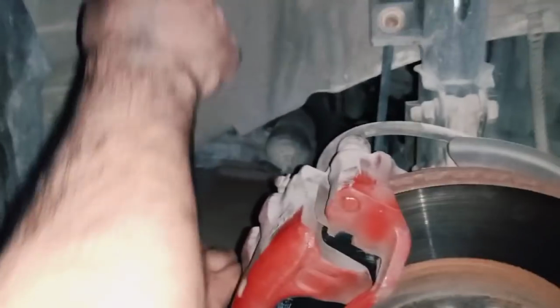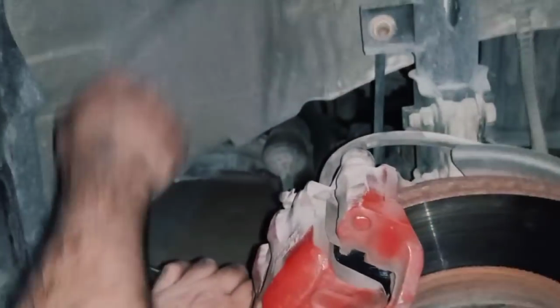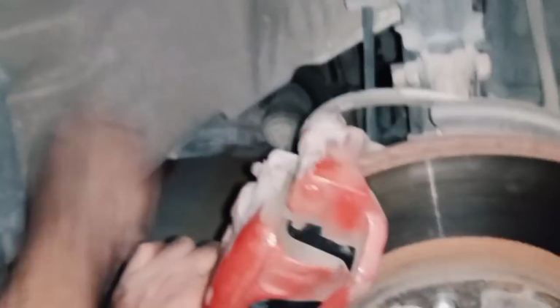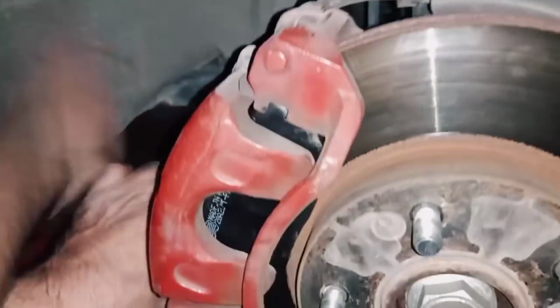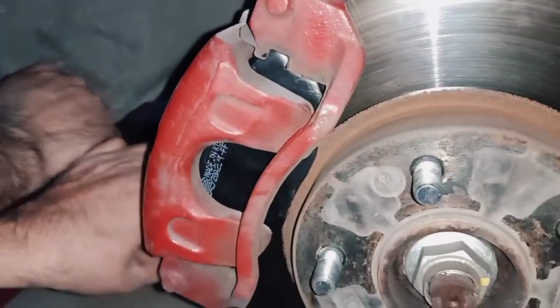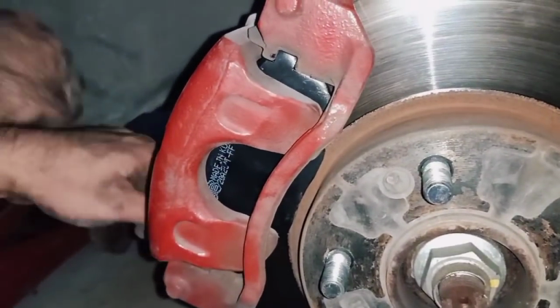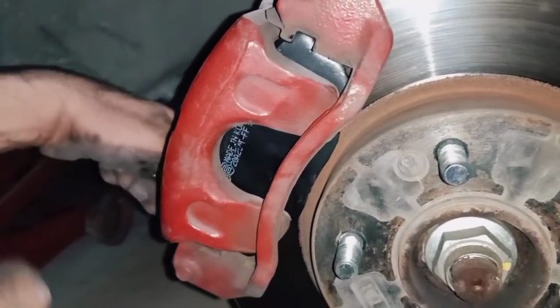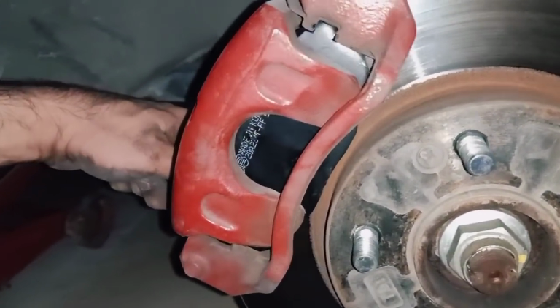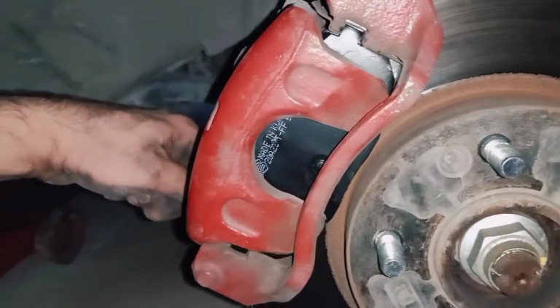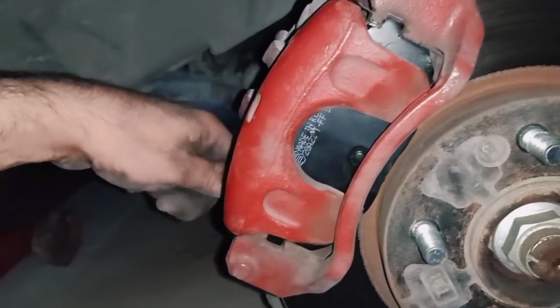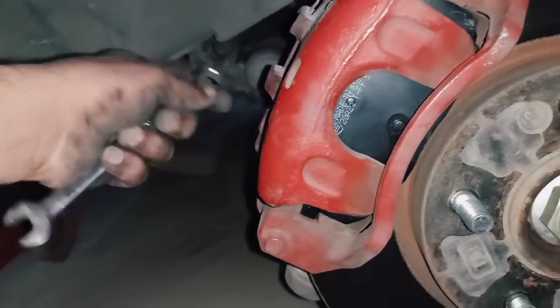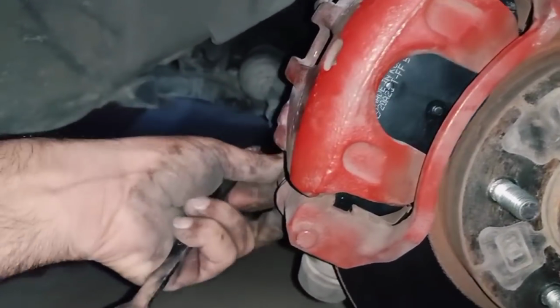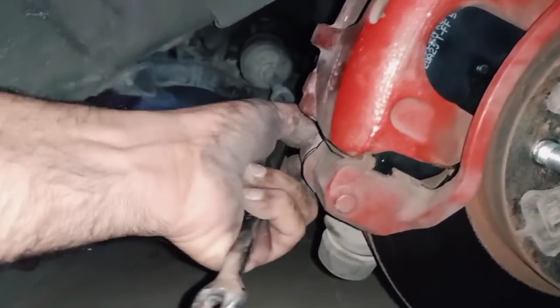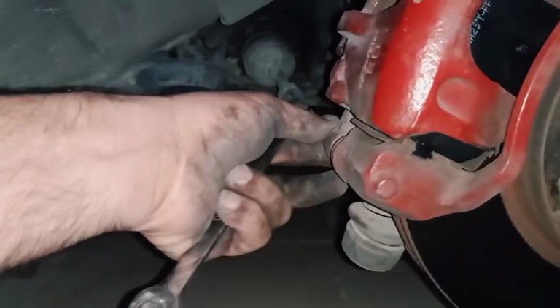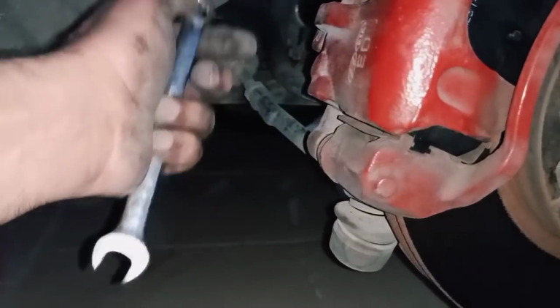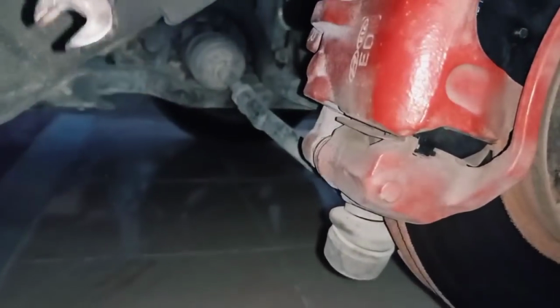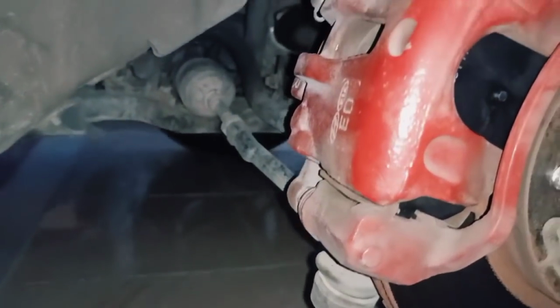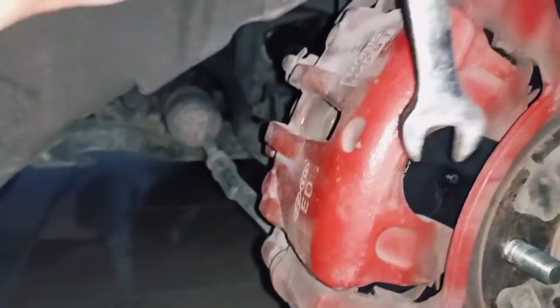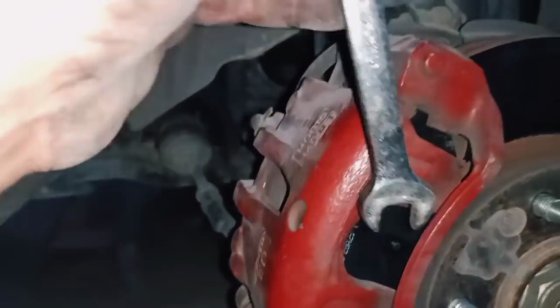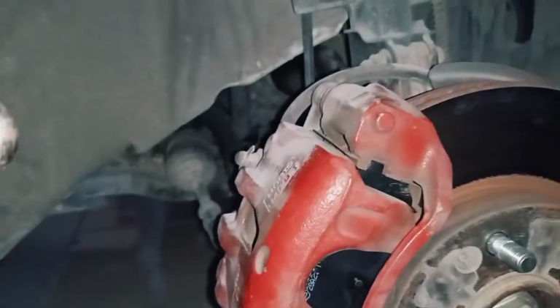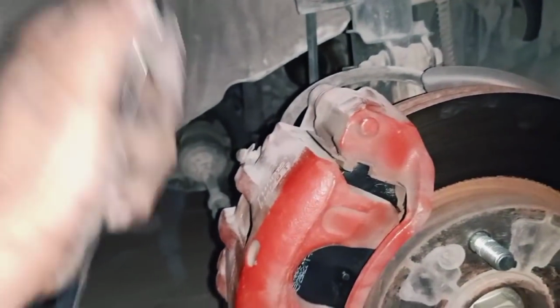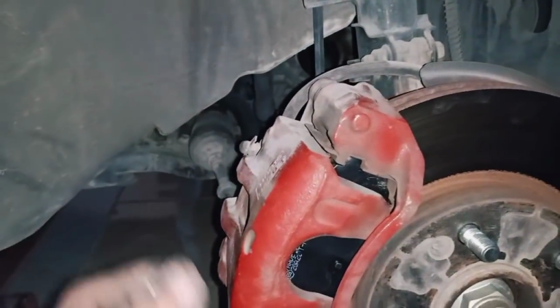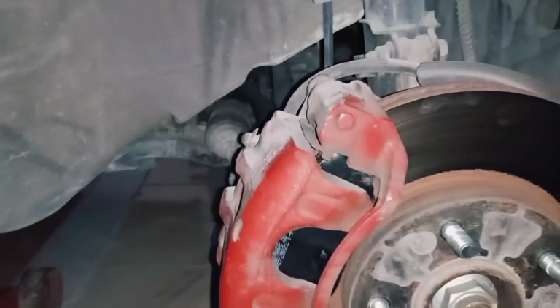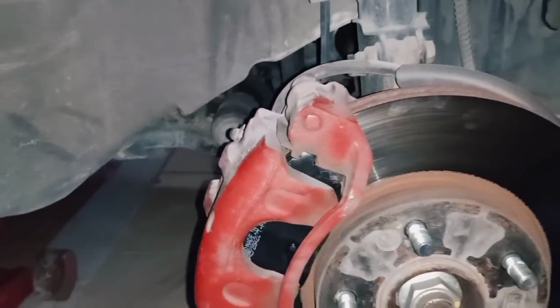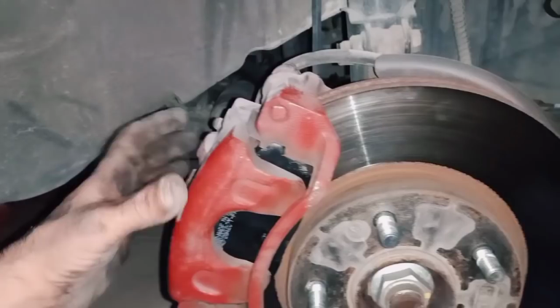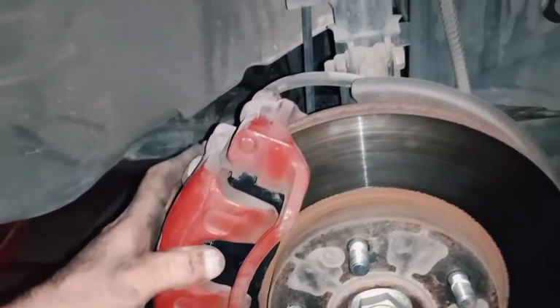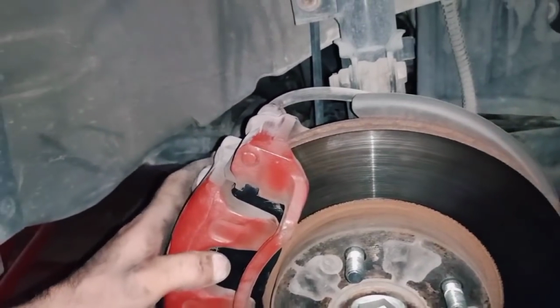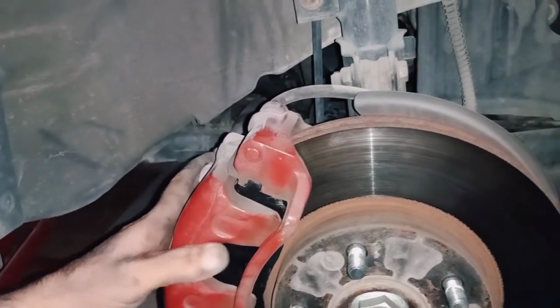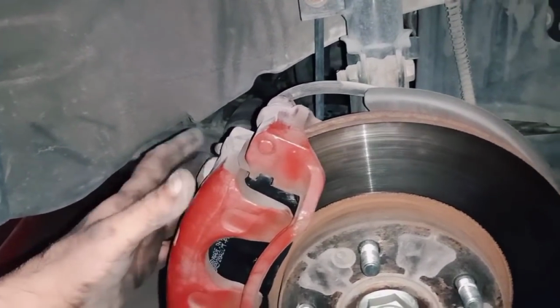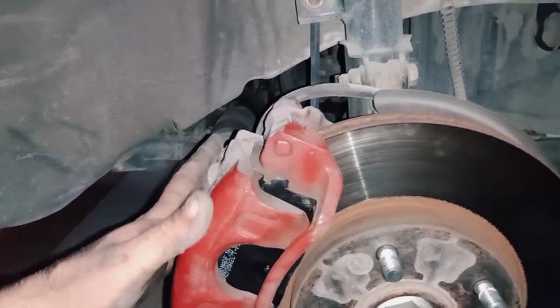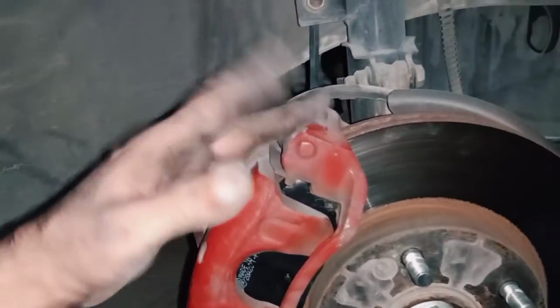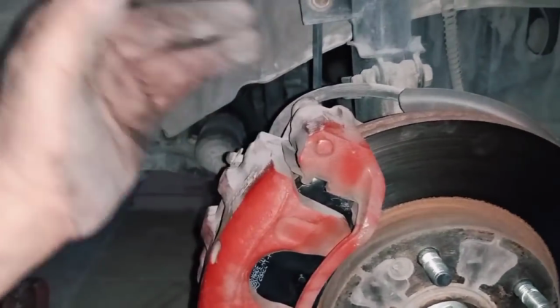Make sure everything is tightened very well, and check your brakes from time to time as well as your tires, because these are the main things for your safety and your life.